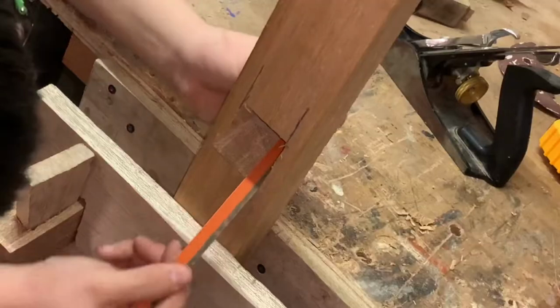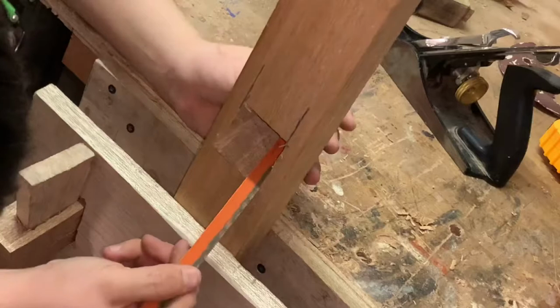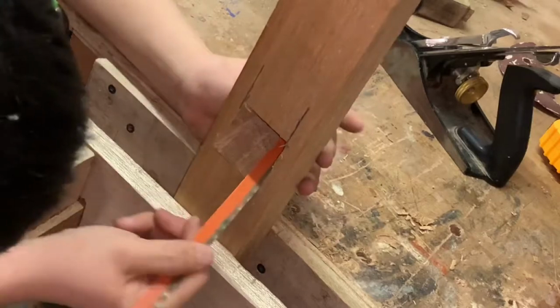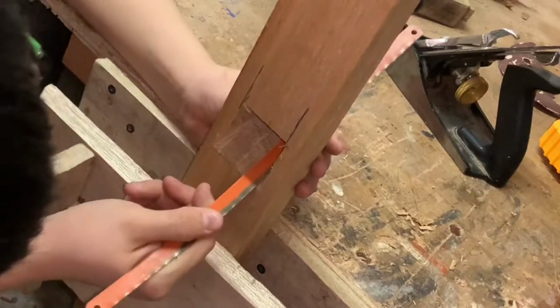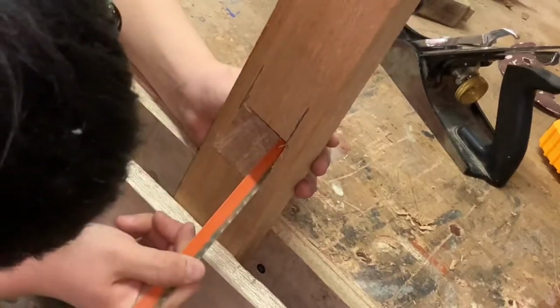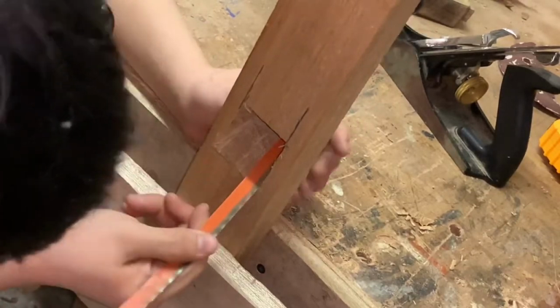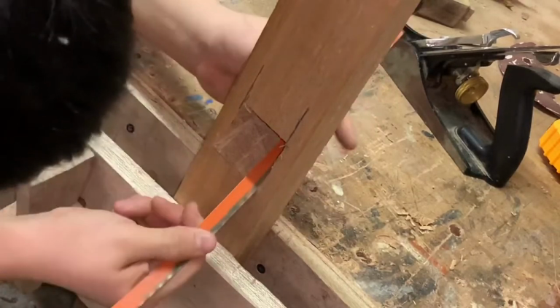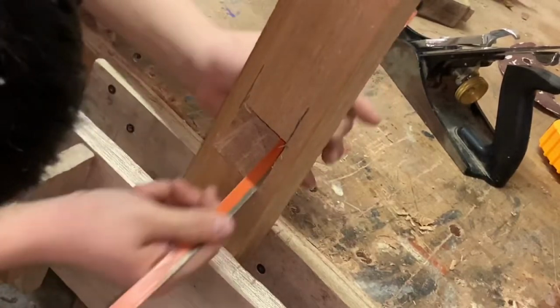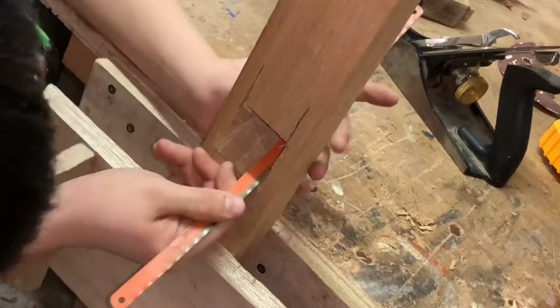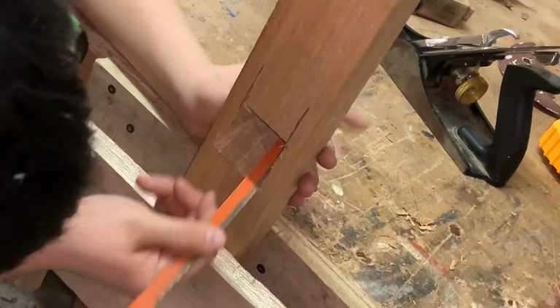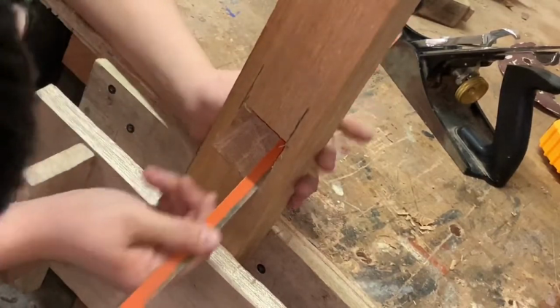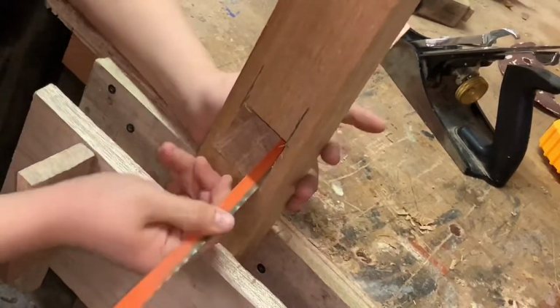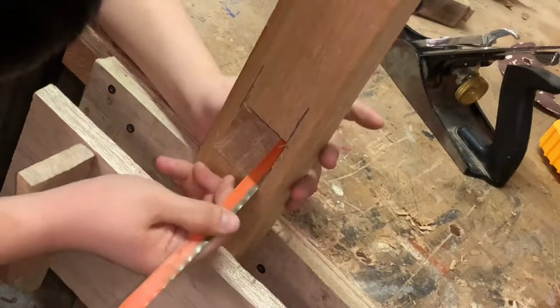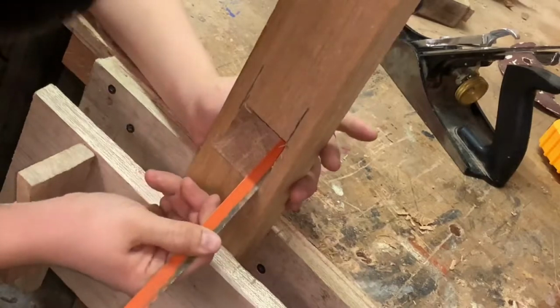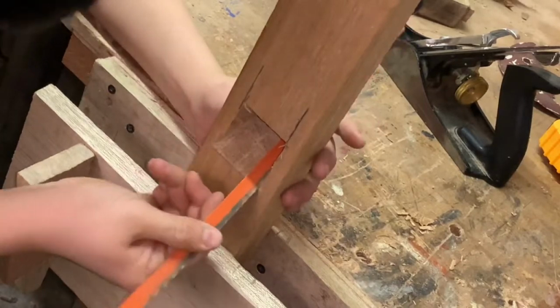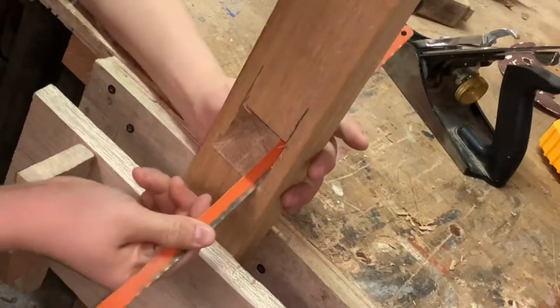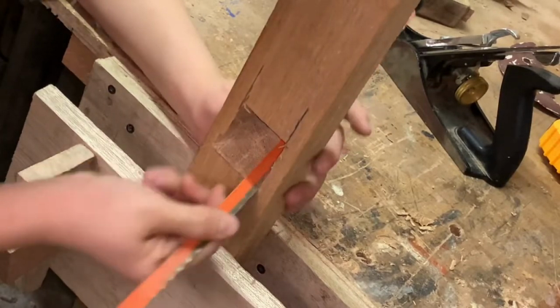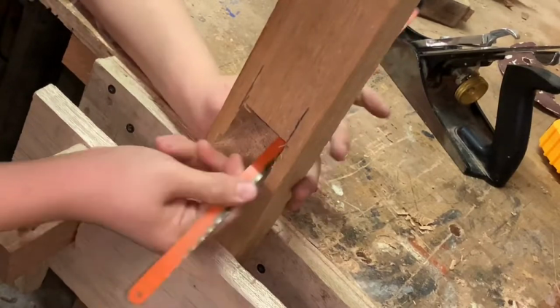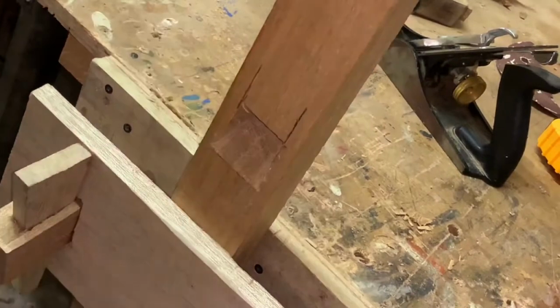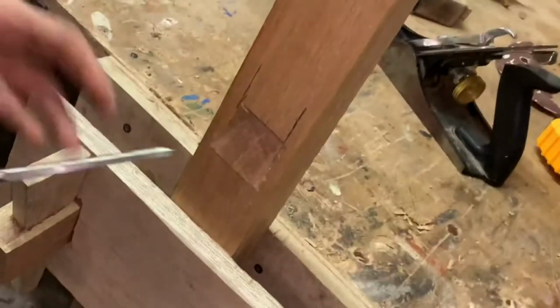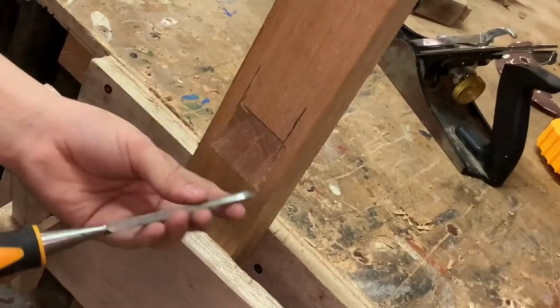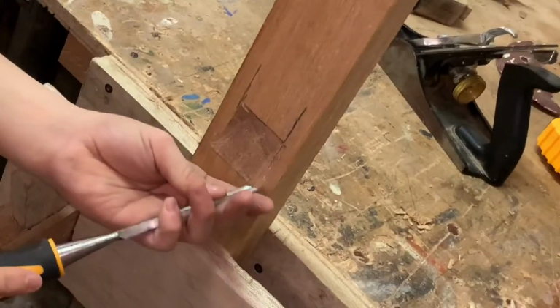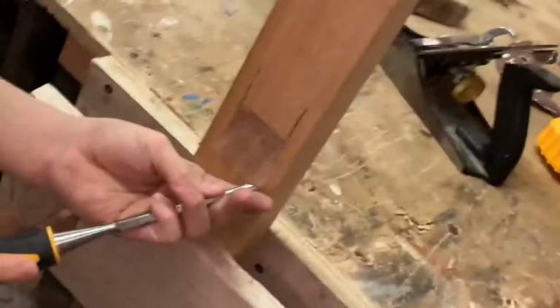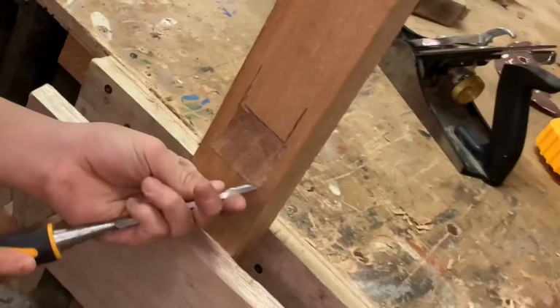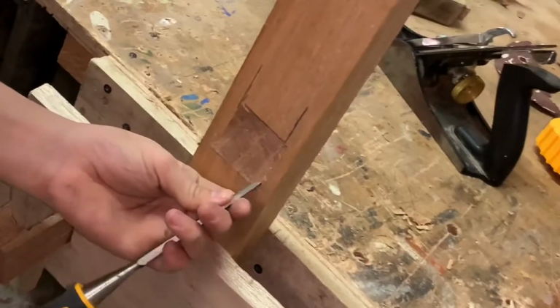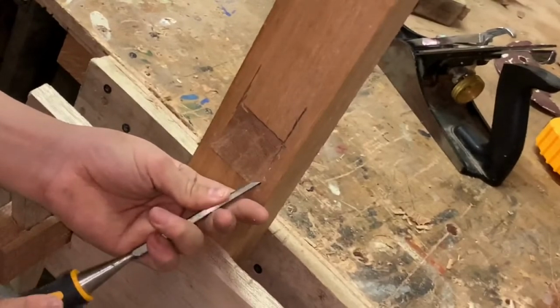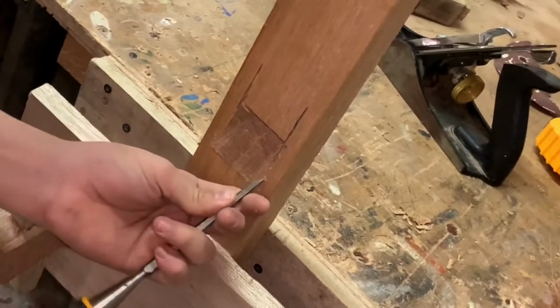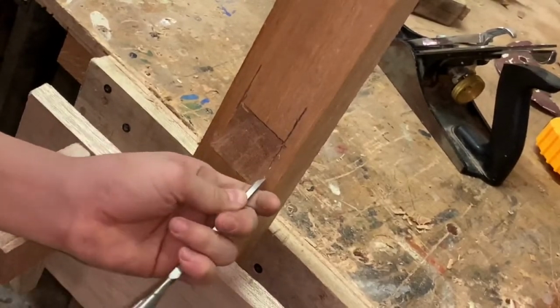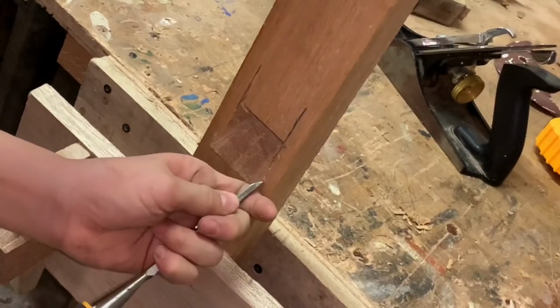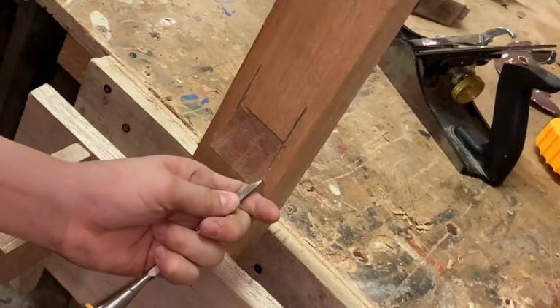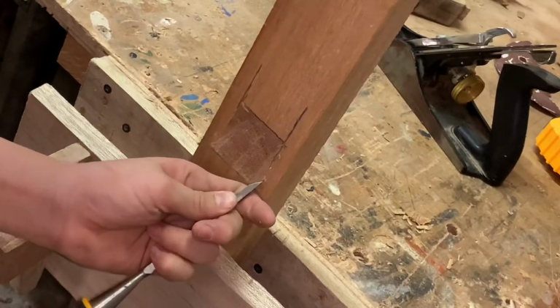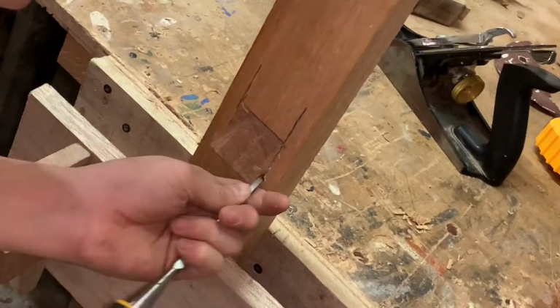Here I'm using a hacksaw blade to help me cut out where the wedge will rest in, cutting on both sides. After cutting, I'm now going to chisel out the actual groove where the wedge will rest in.